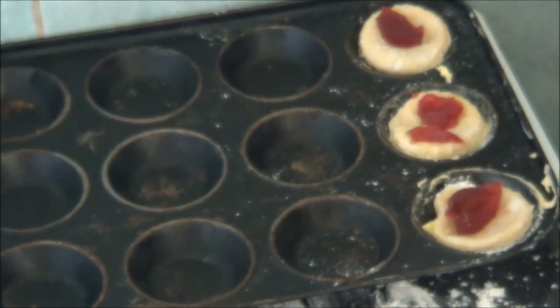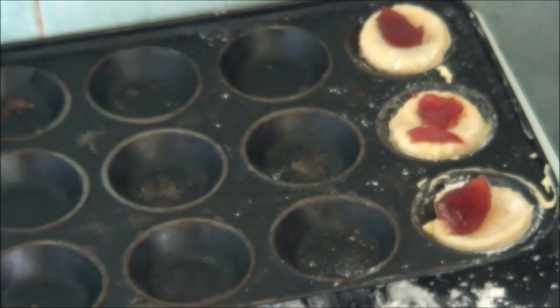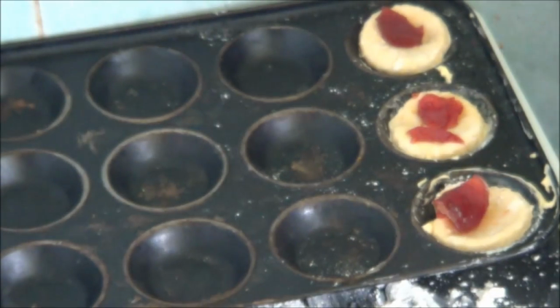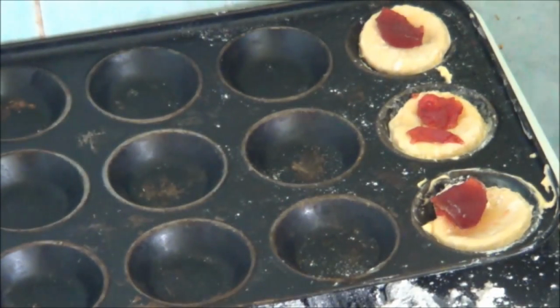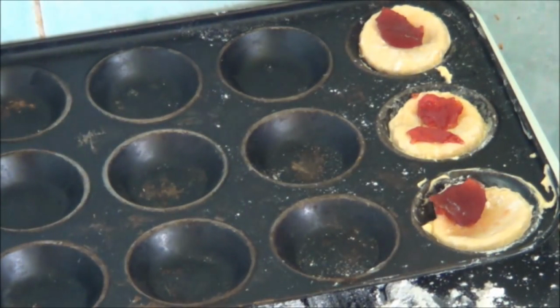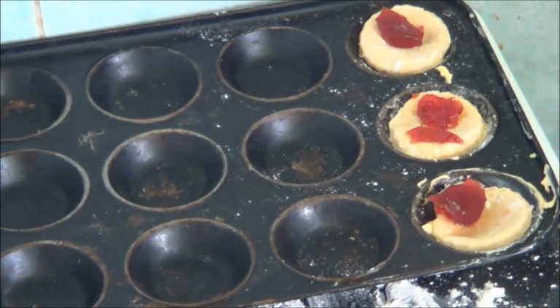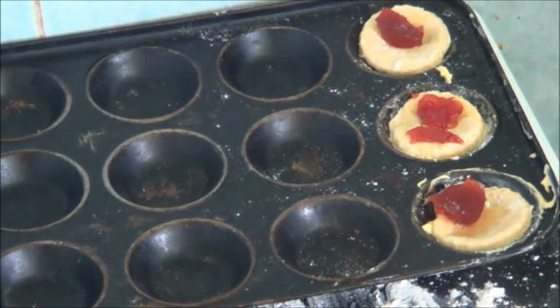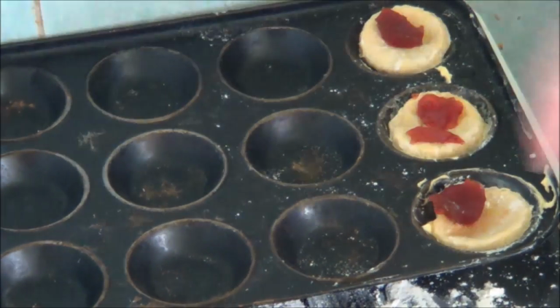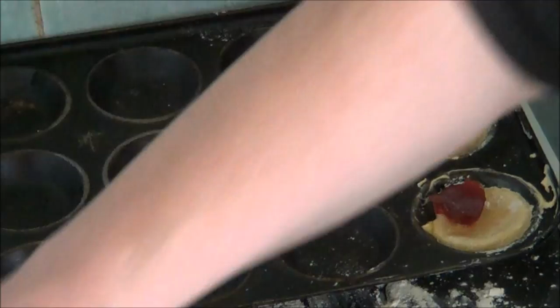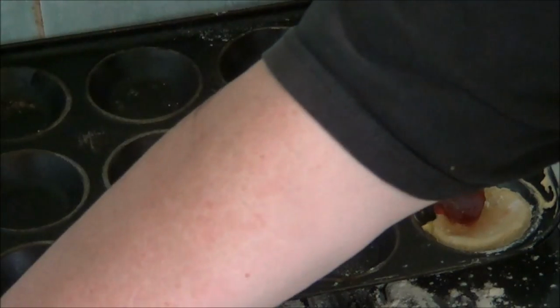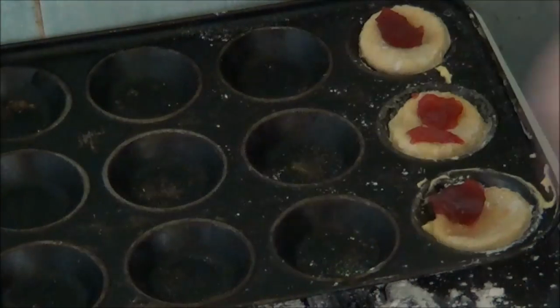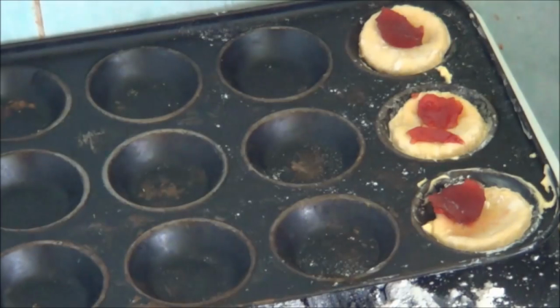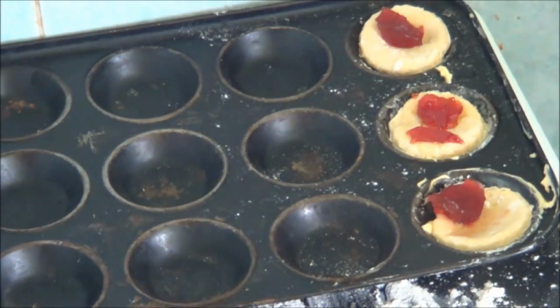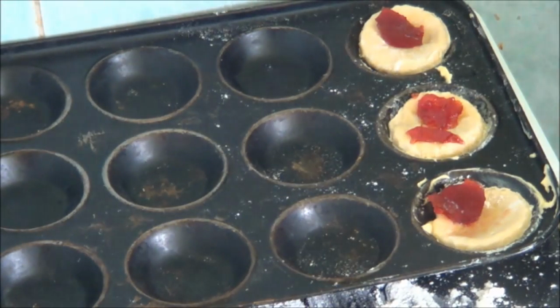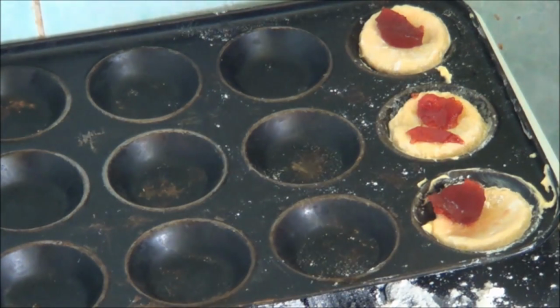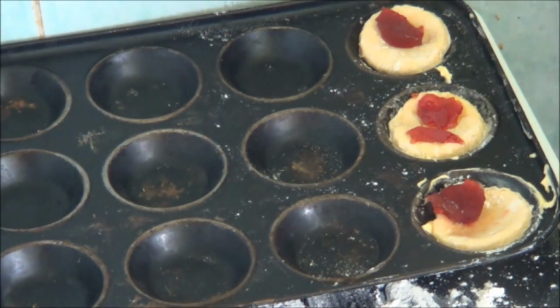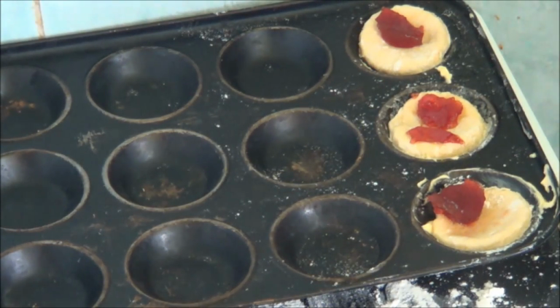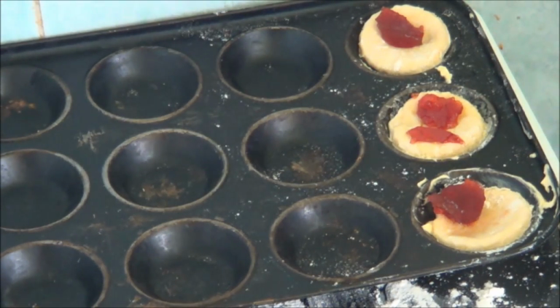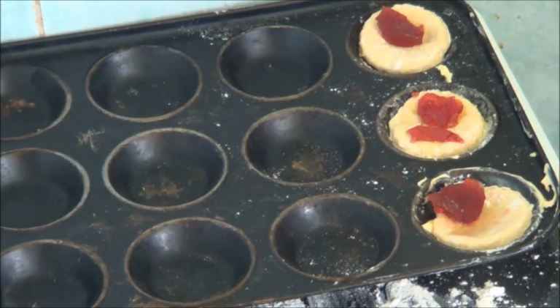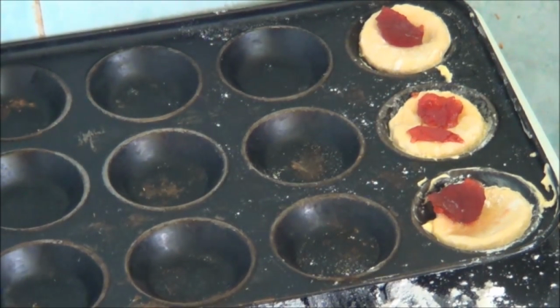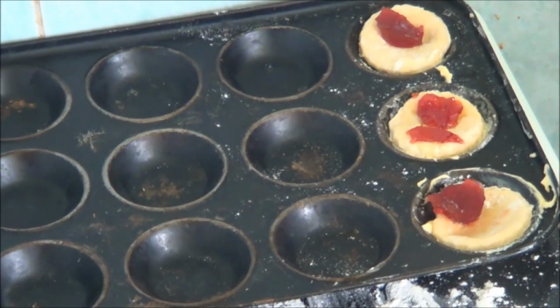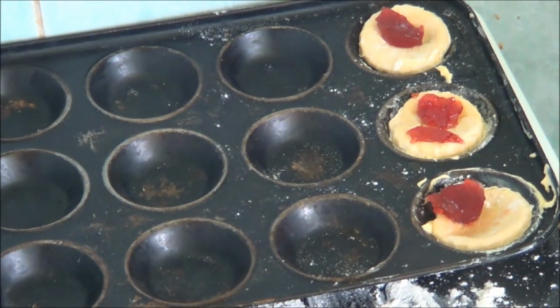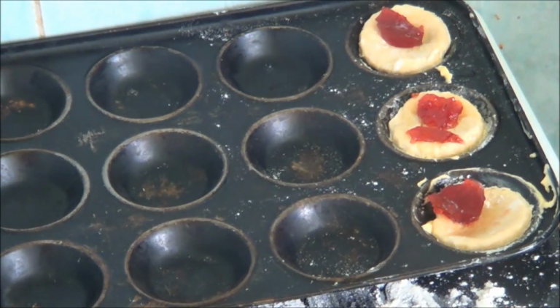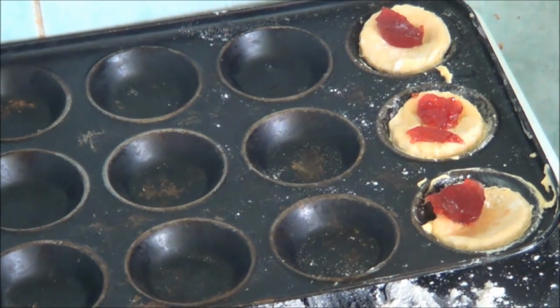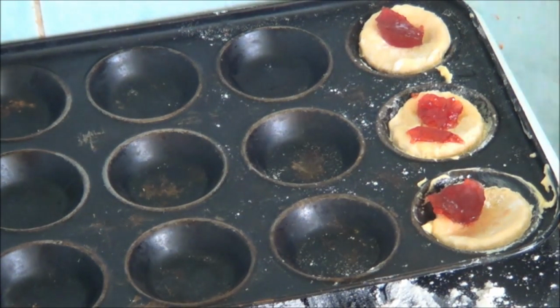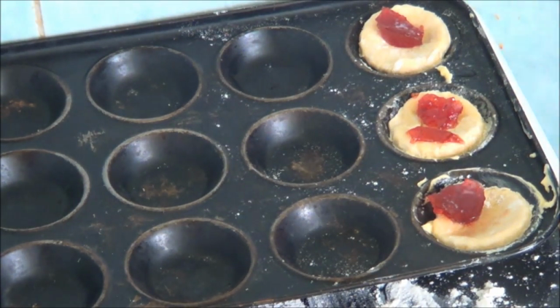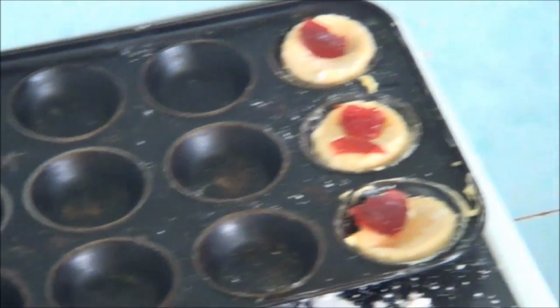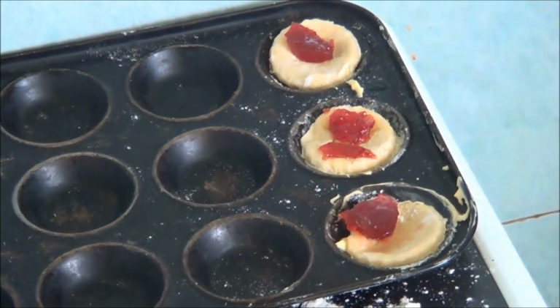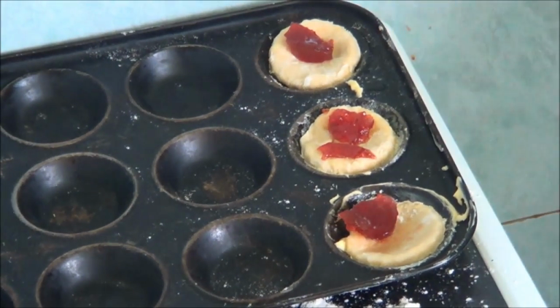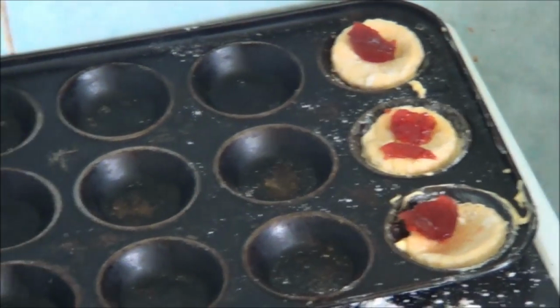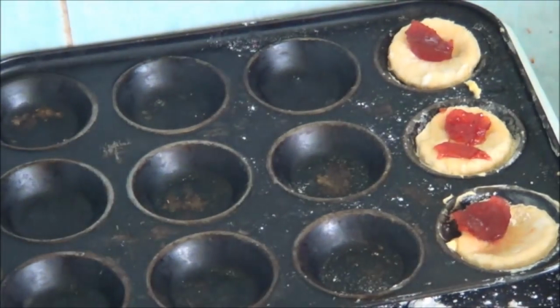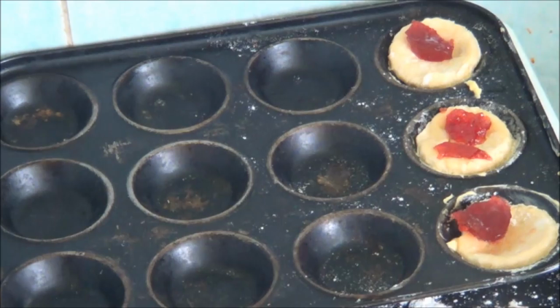Right, now I'm going to put them in the oven. Keep an eye on them — I'm going to check them every 10 minutes to see if they are done. I've put the electric mark at 200.